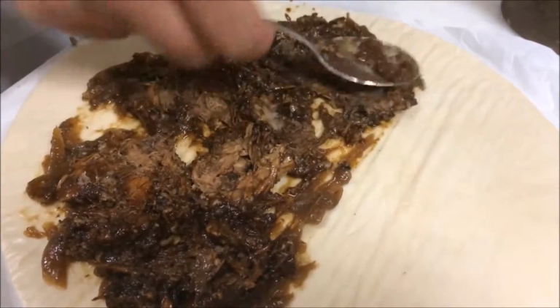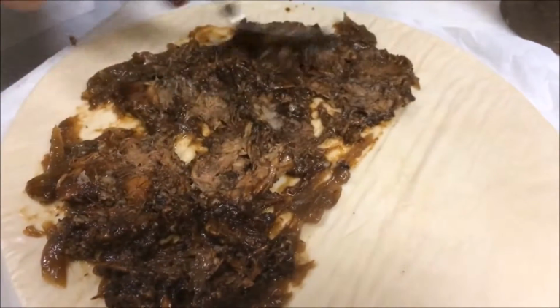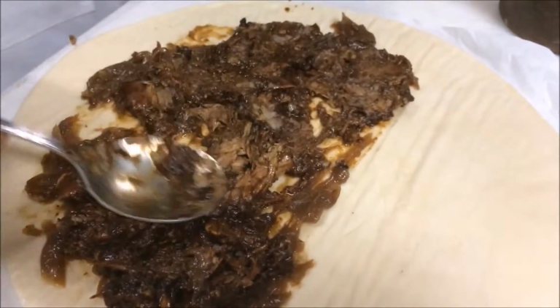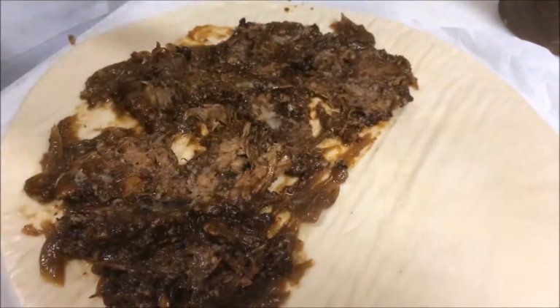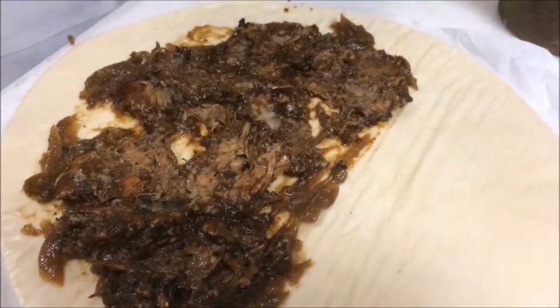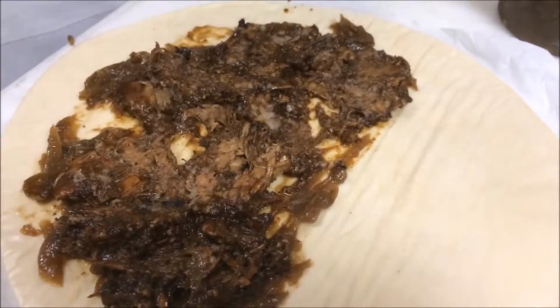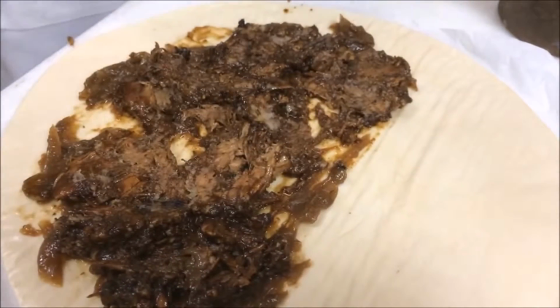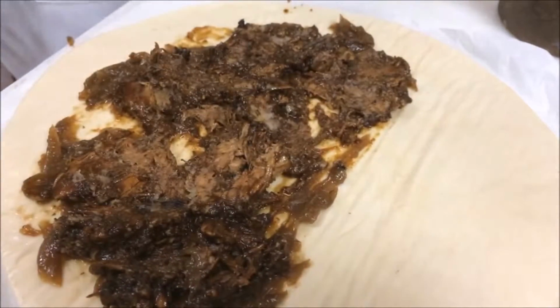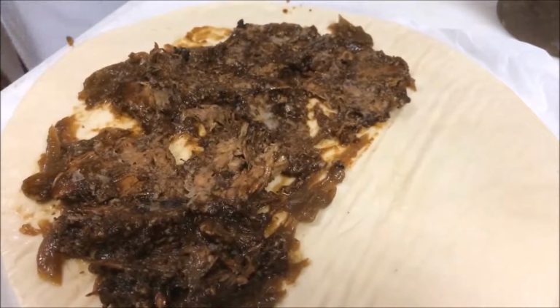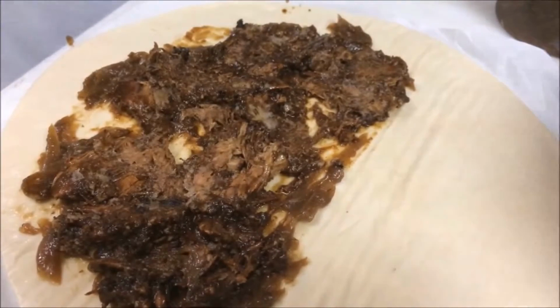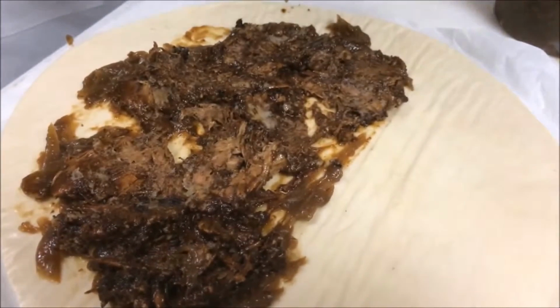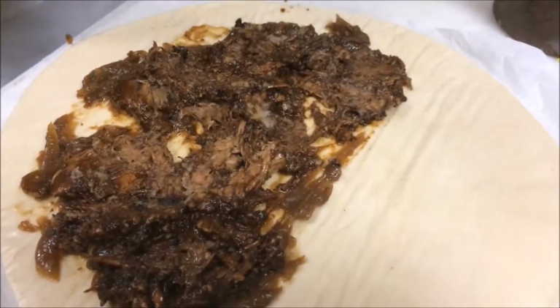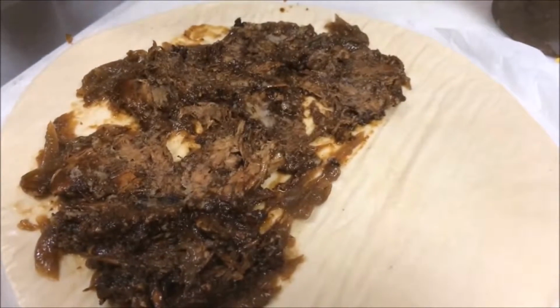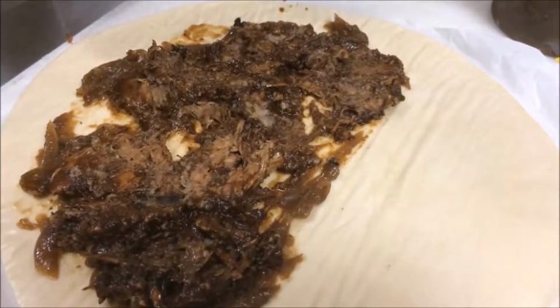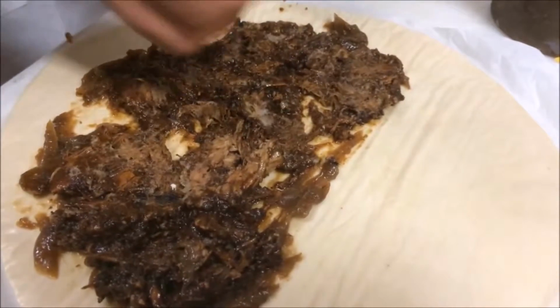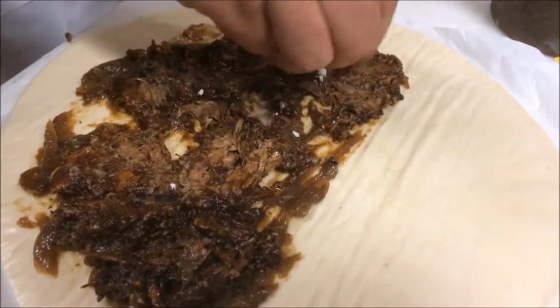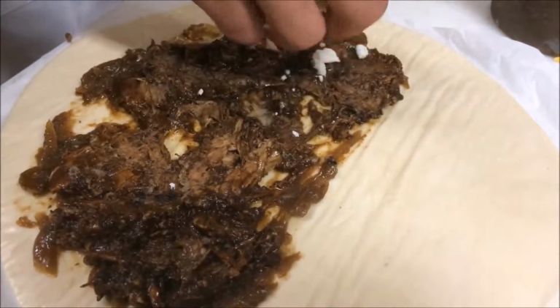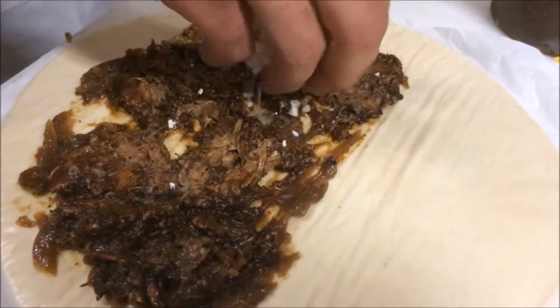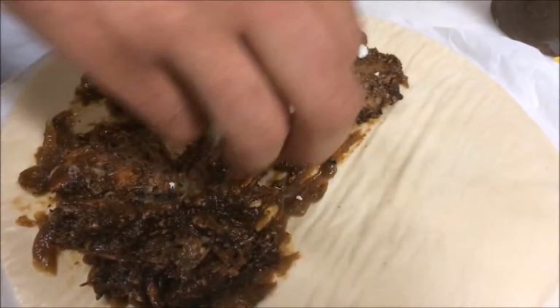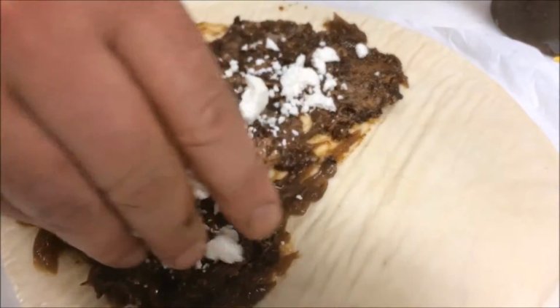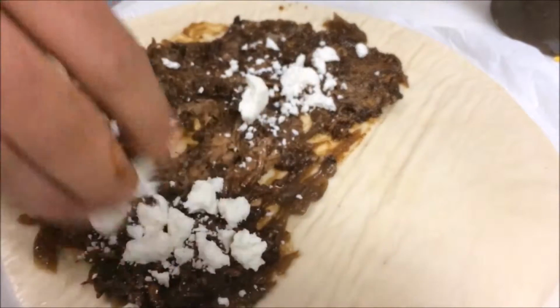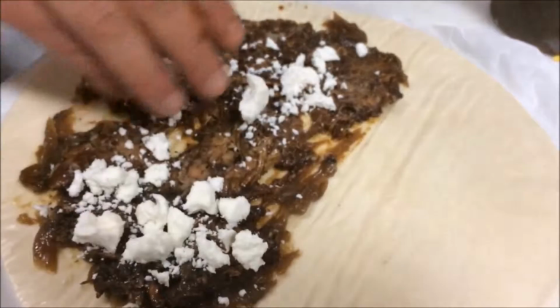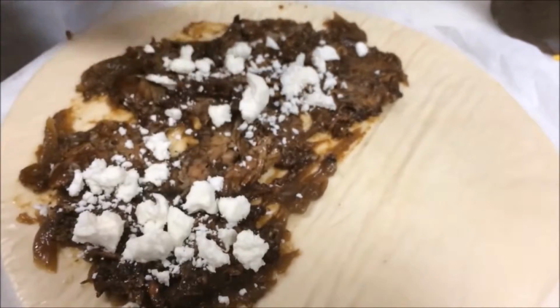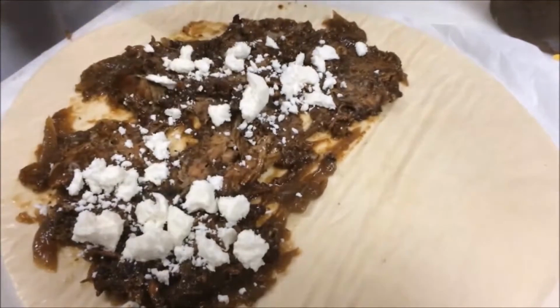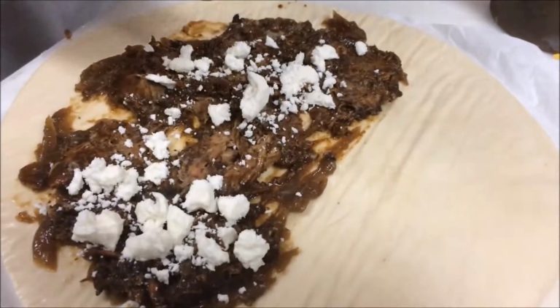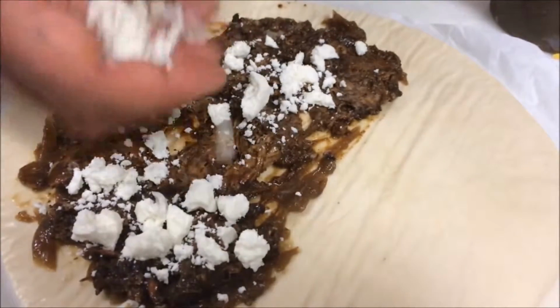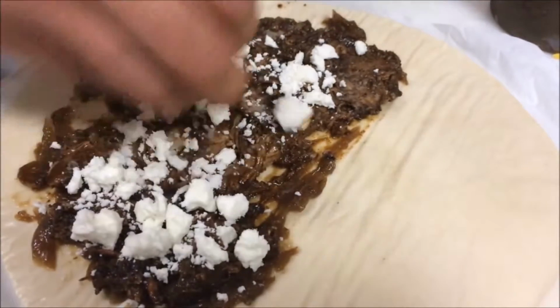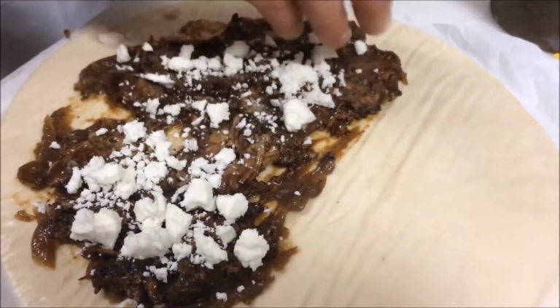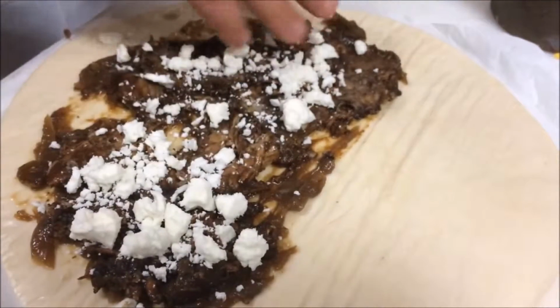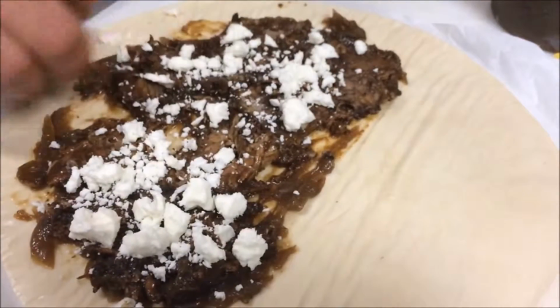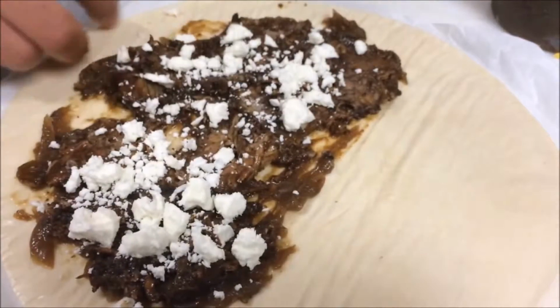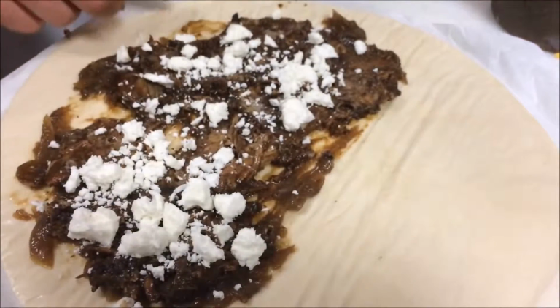We've got those two, we're going to sprinkle a little cilantro on top of that. And it's your choice of cheese — we have the goat cheese here, and you also have the choice of brie cheese.